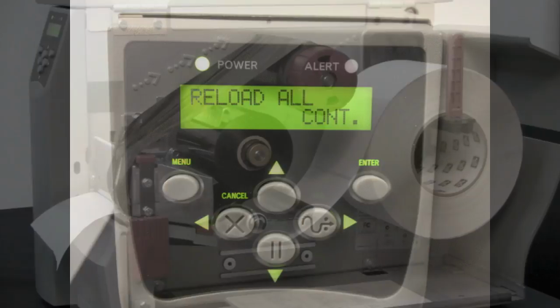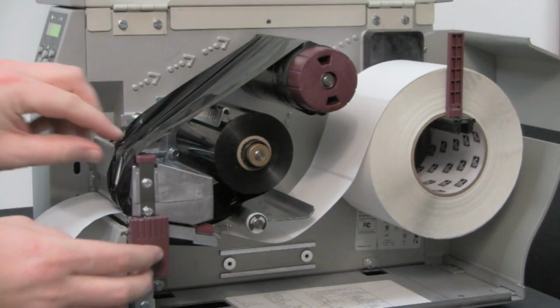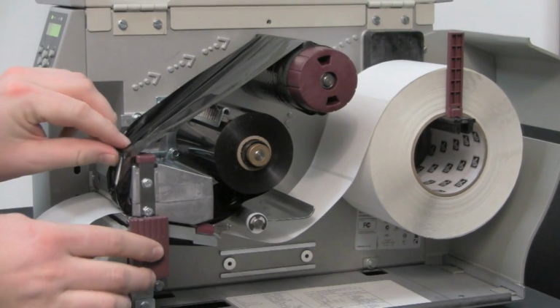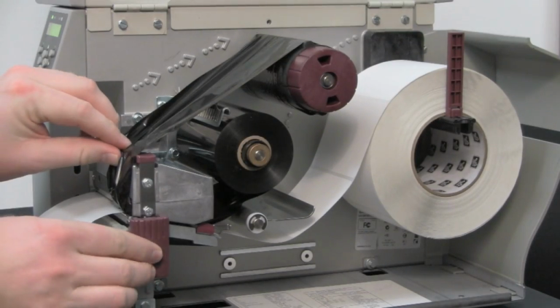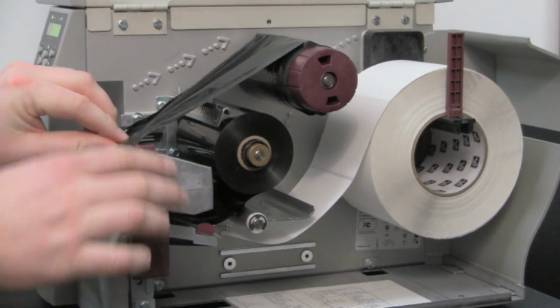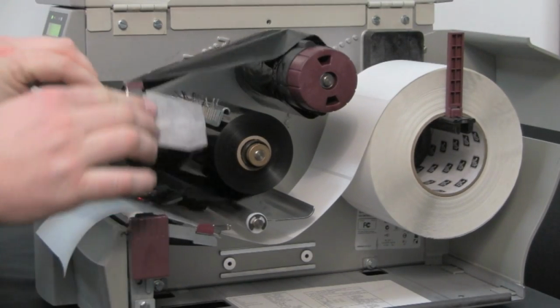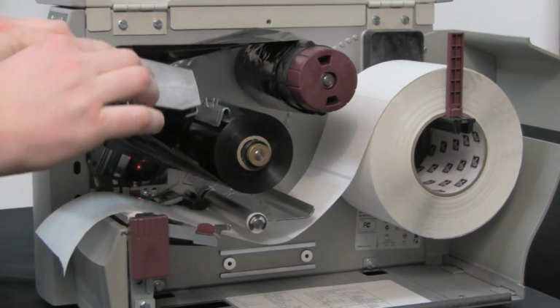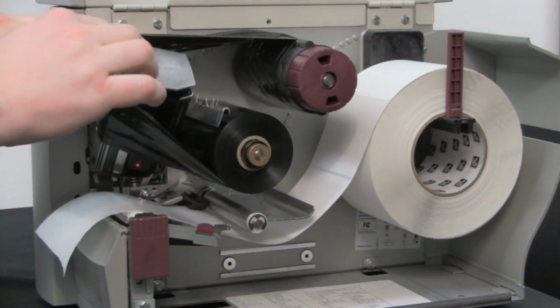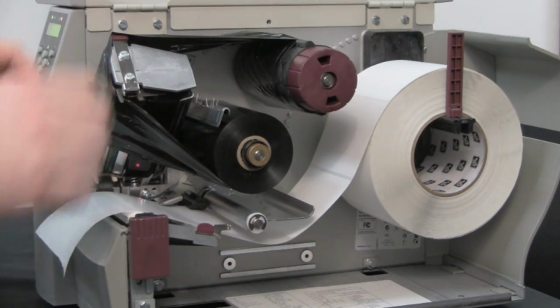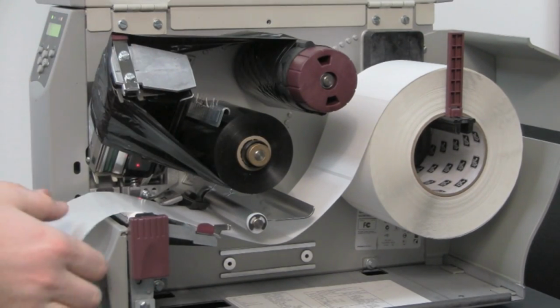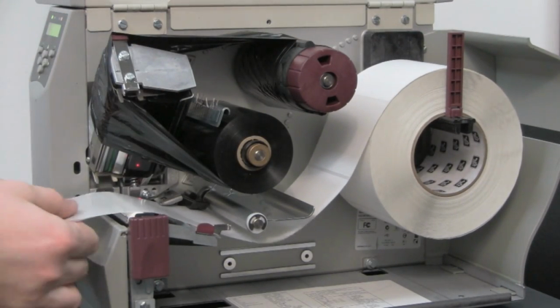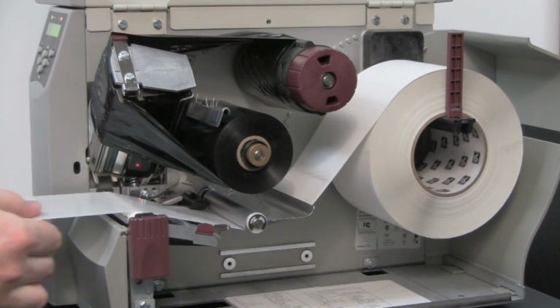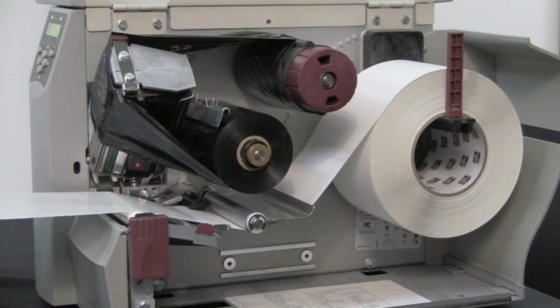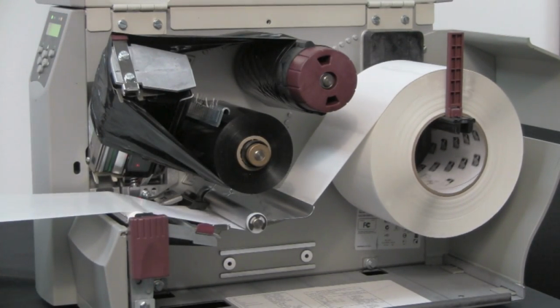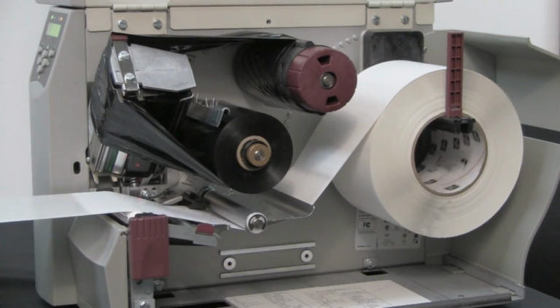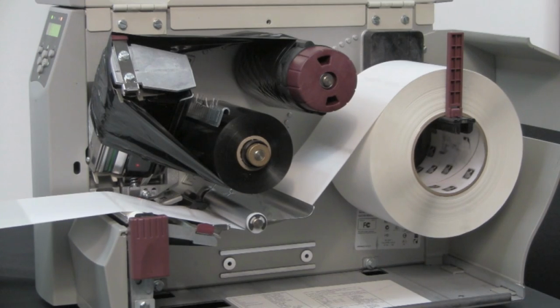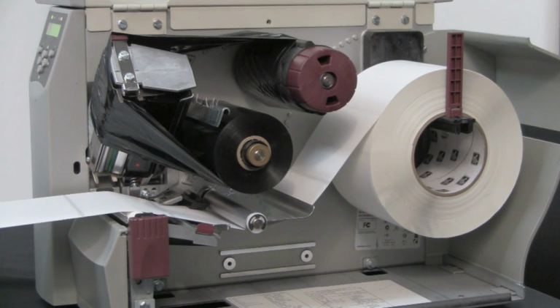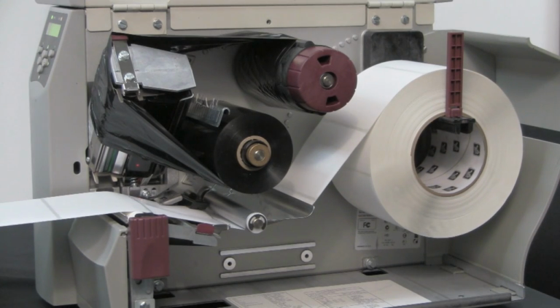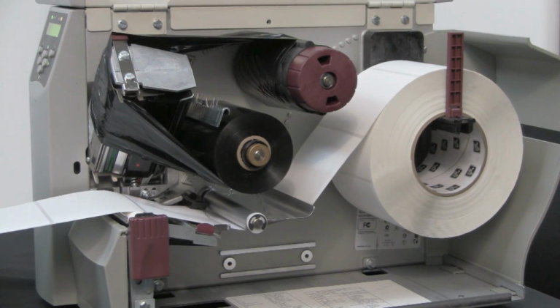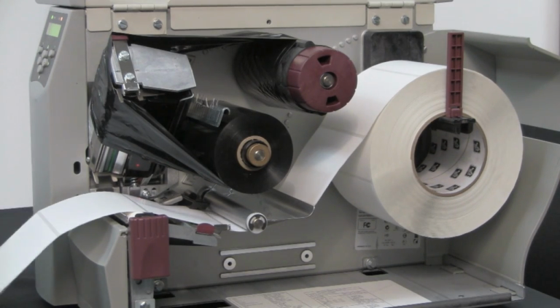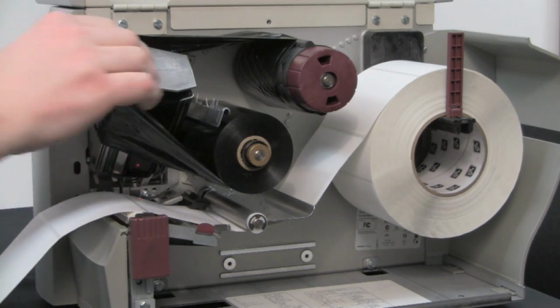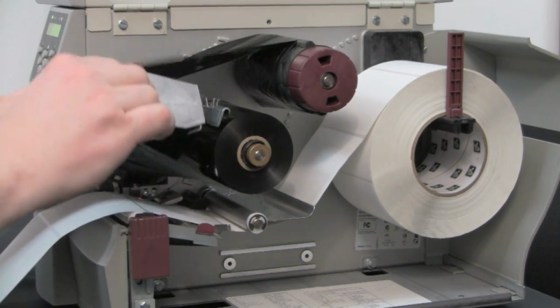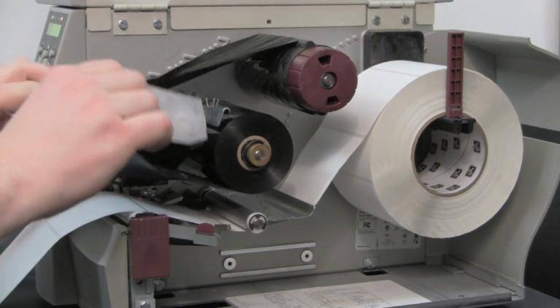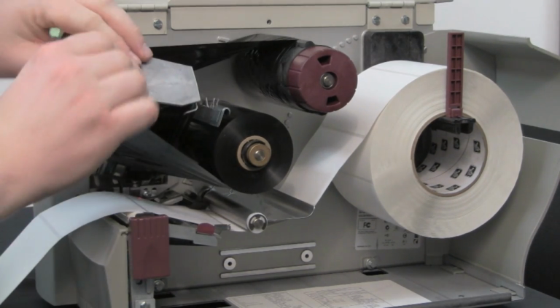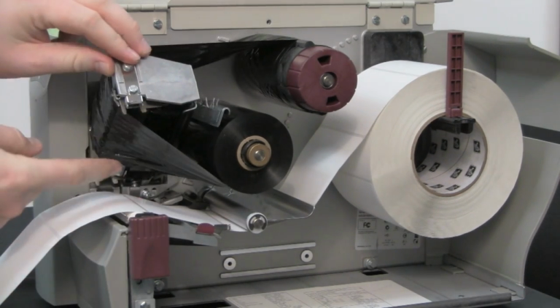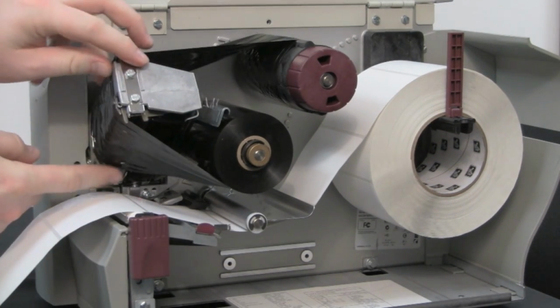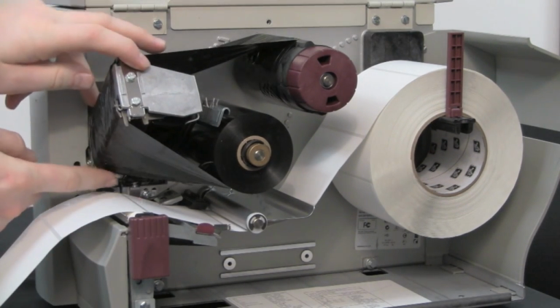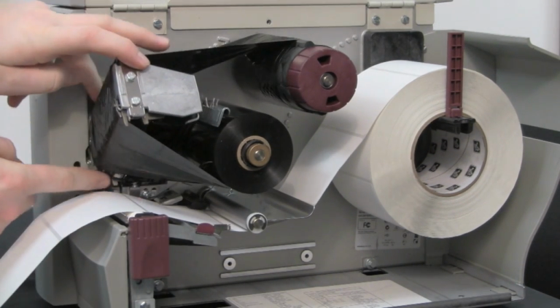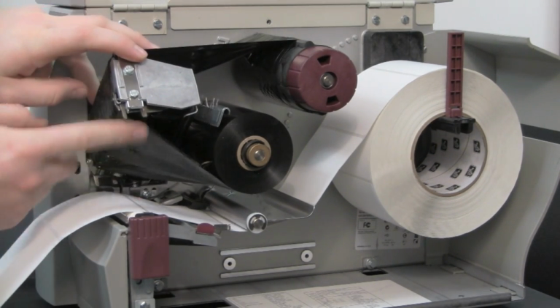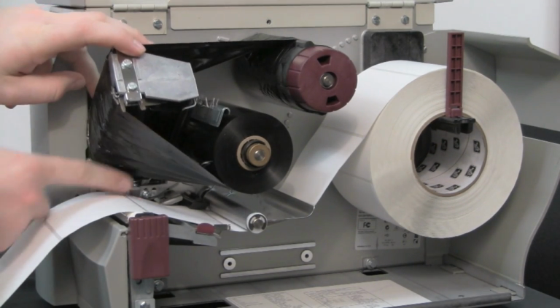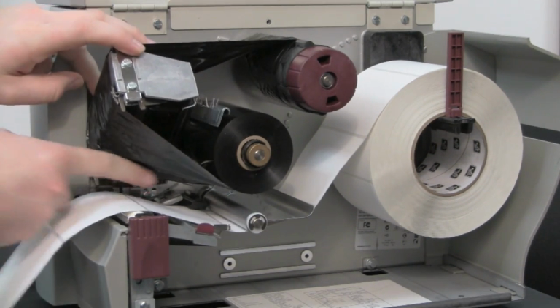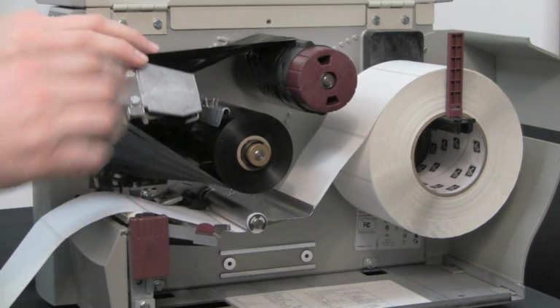Open the print head and pull the media forward until a label is positioned under the media sensor. Reload or reposition the ribbon and close the print head.